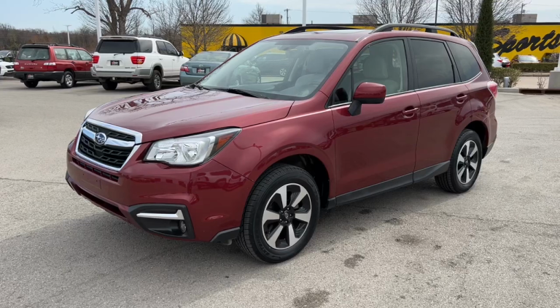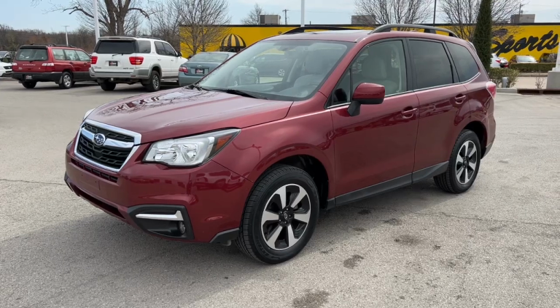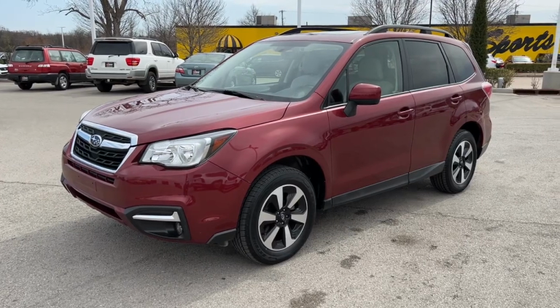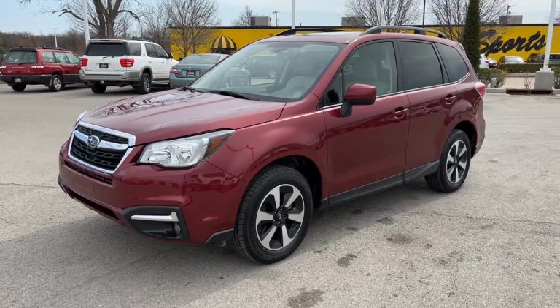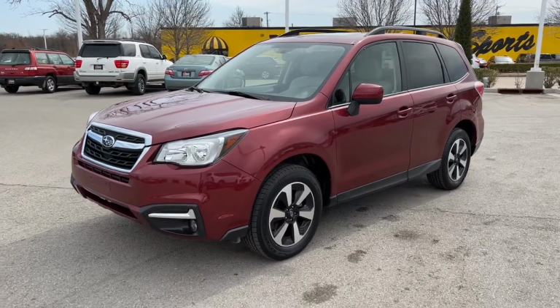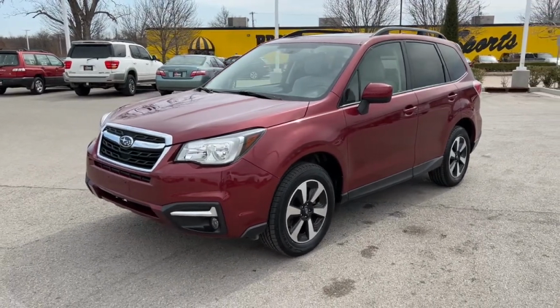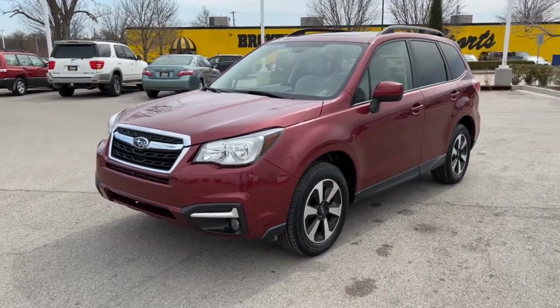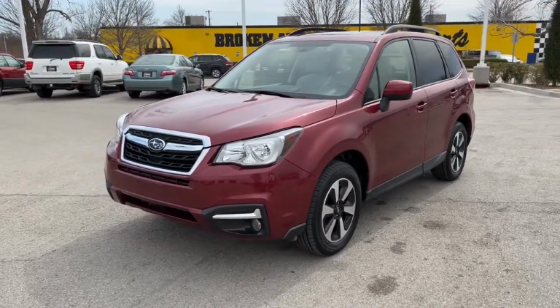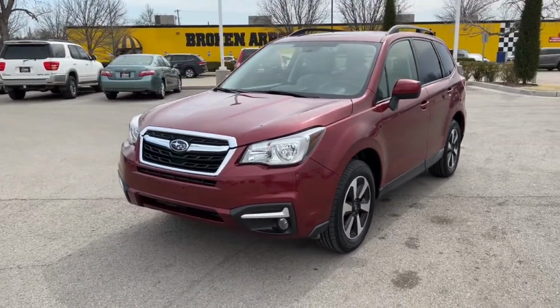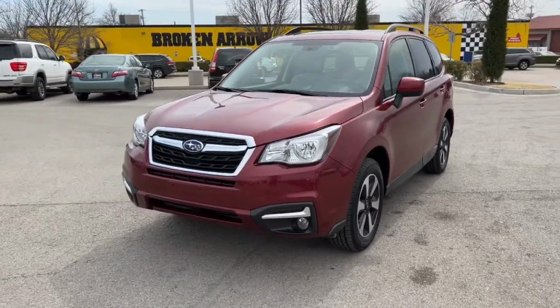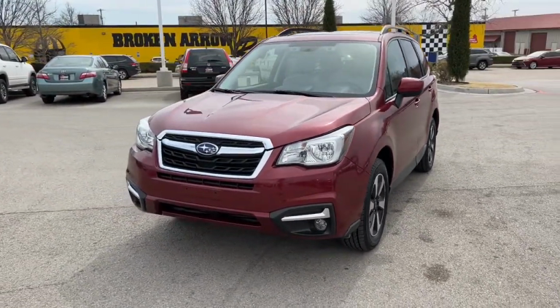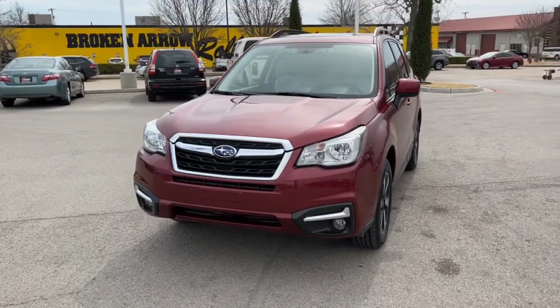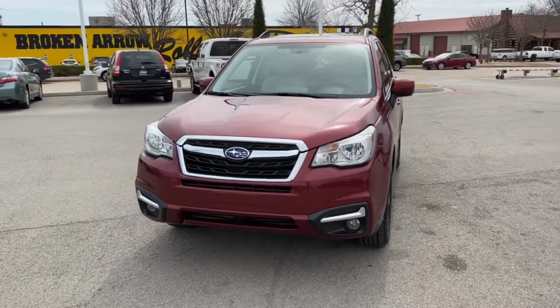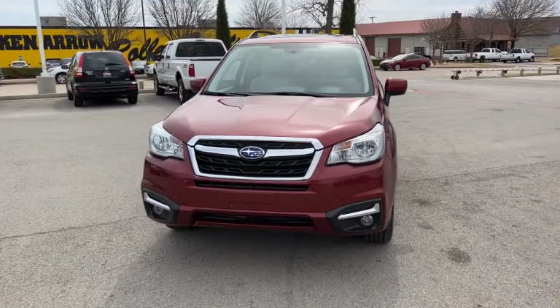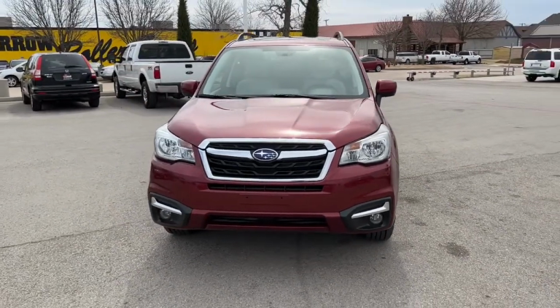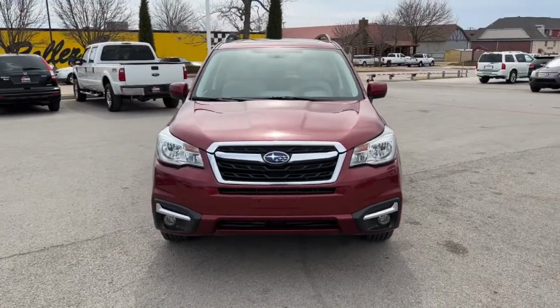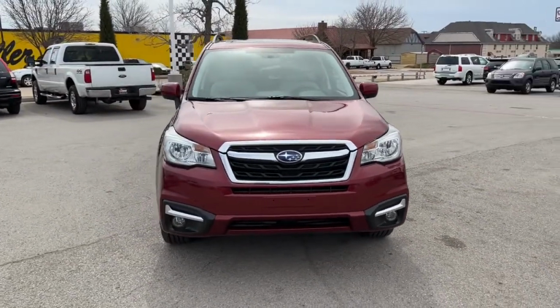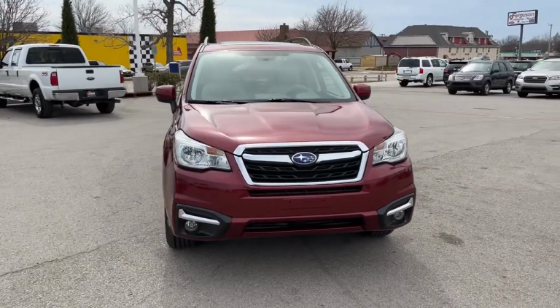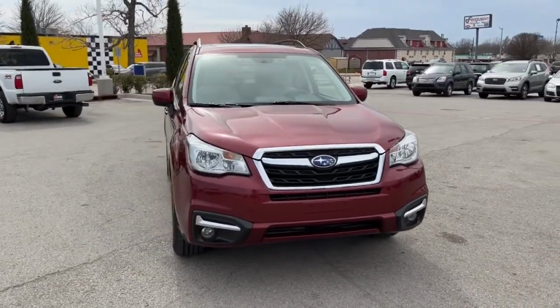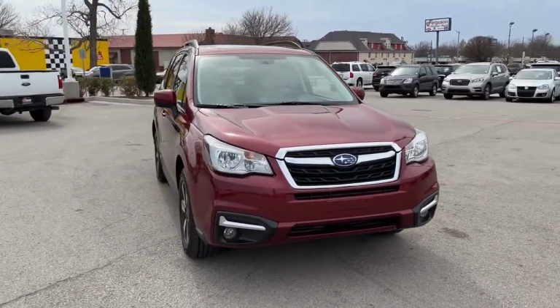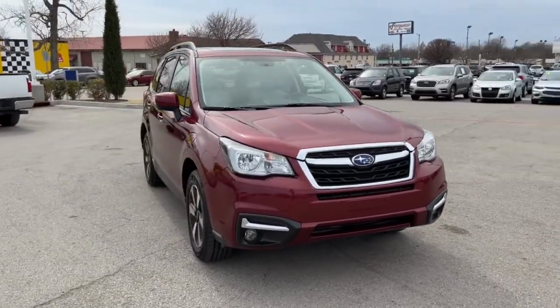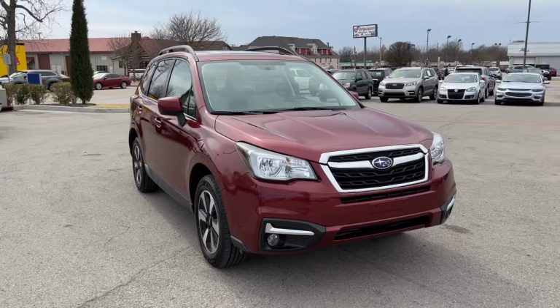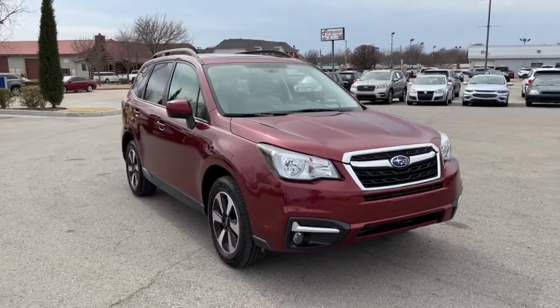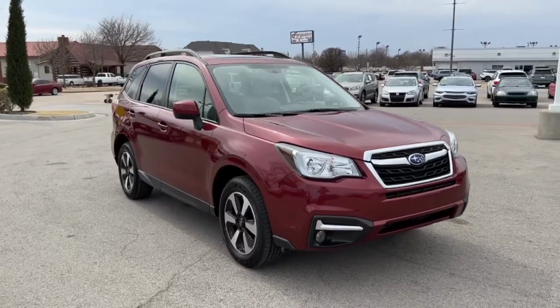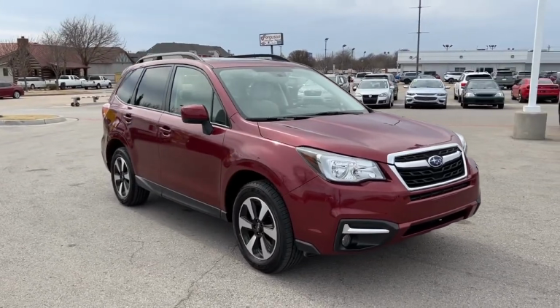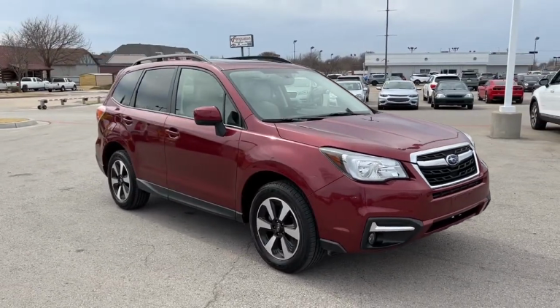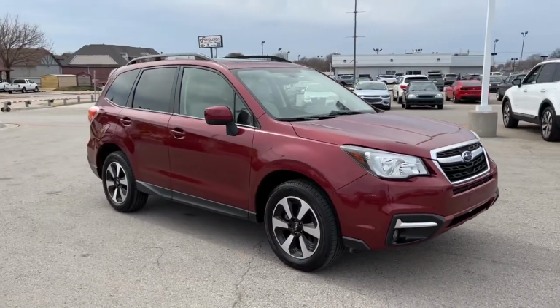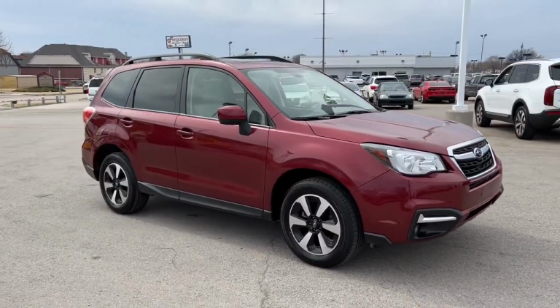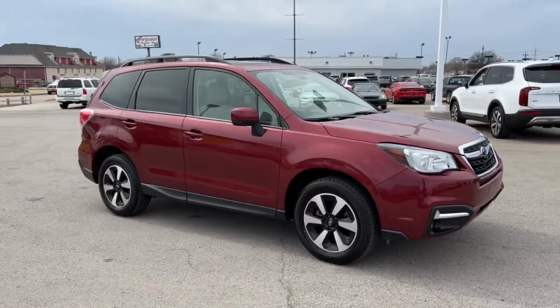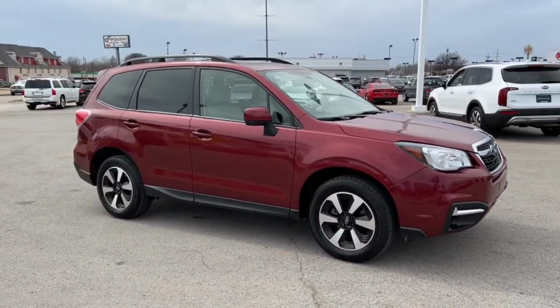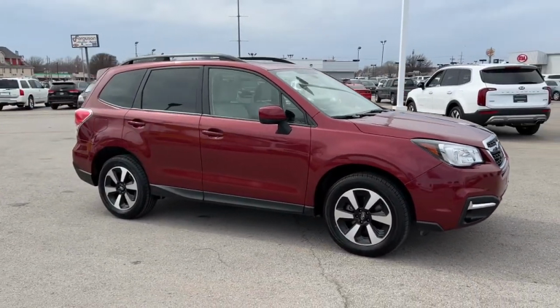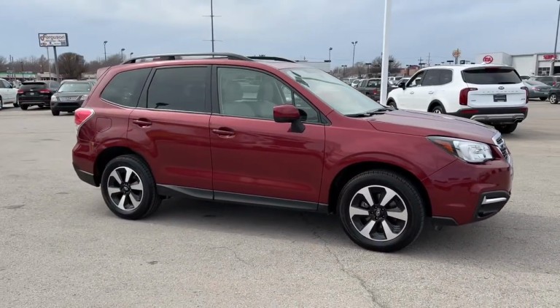Get acquainted with the 2017 Subaru Forester. This vehicle is an outstanding buy, with fewer than 70,000 miles on the odometer. Enjoy a tour of this Subaru Forester, the compact SUV that's relaxing to drive.